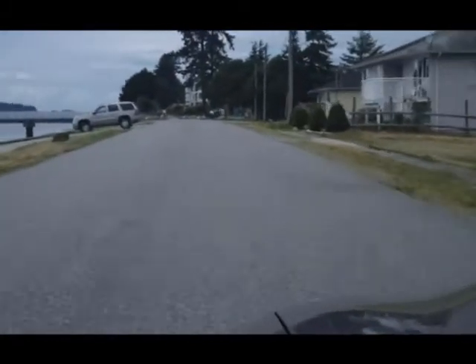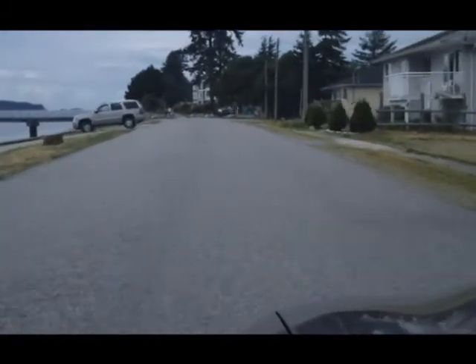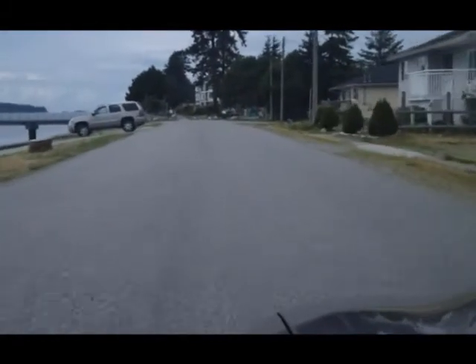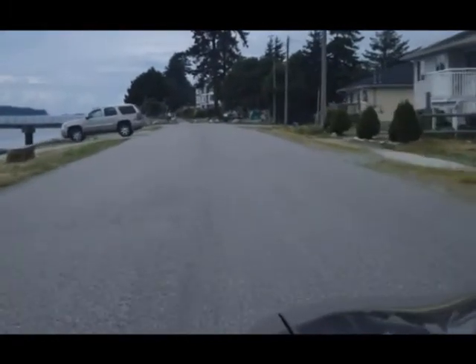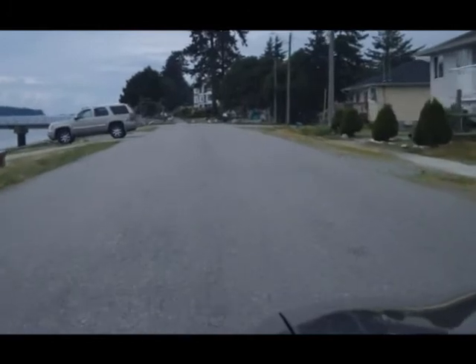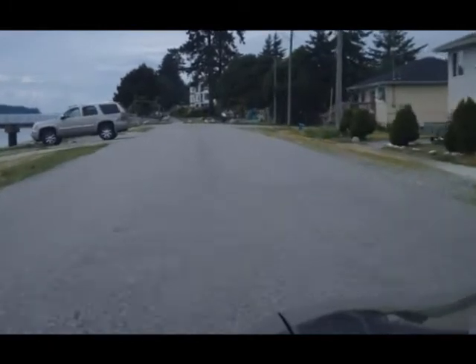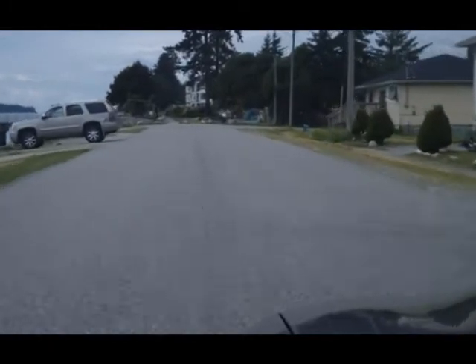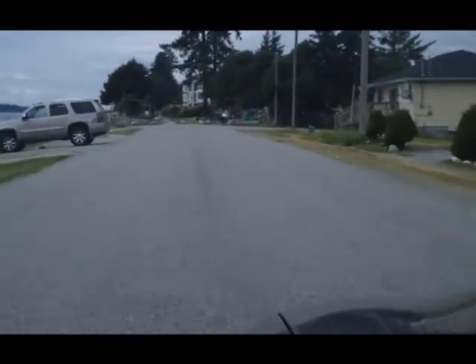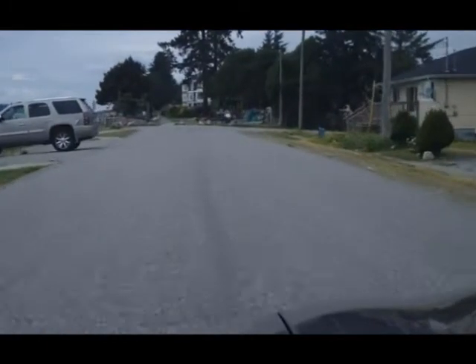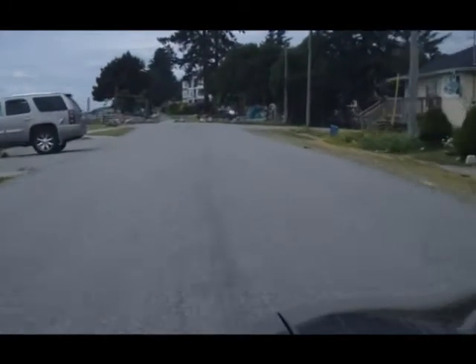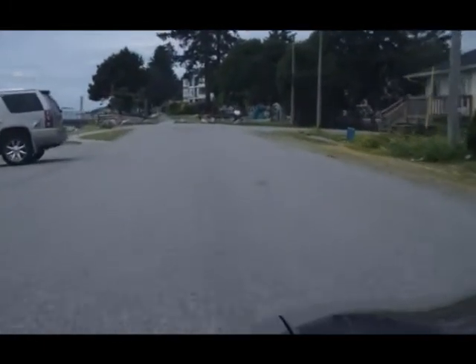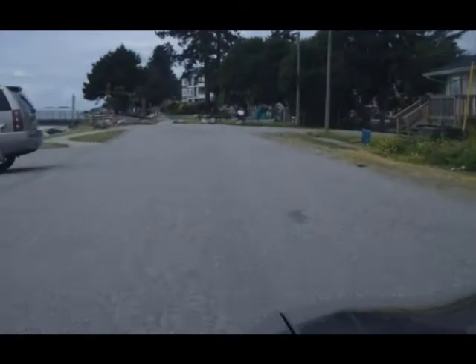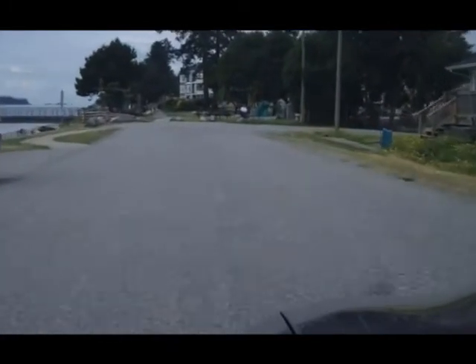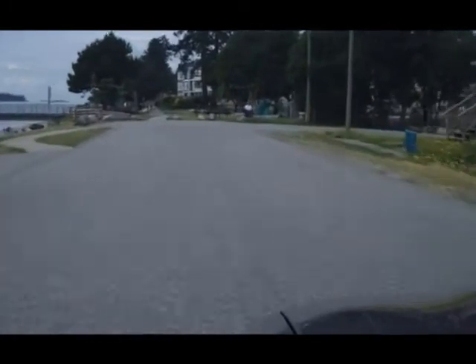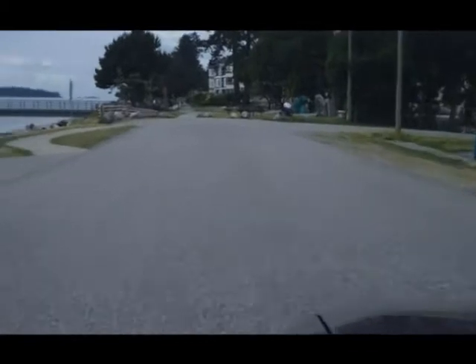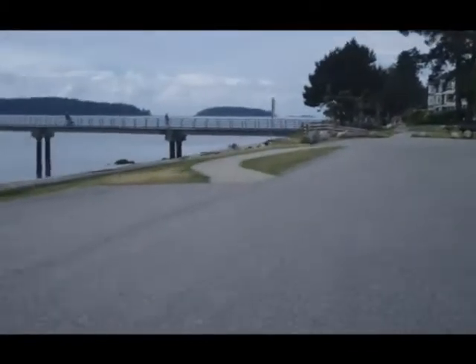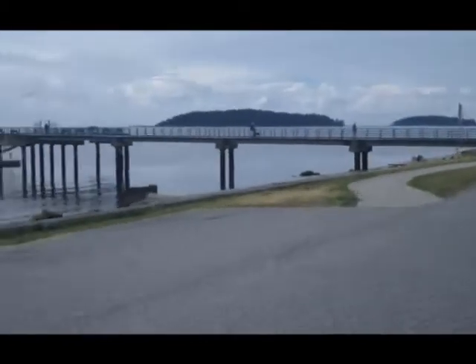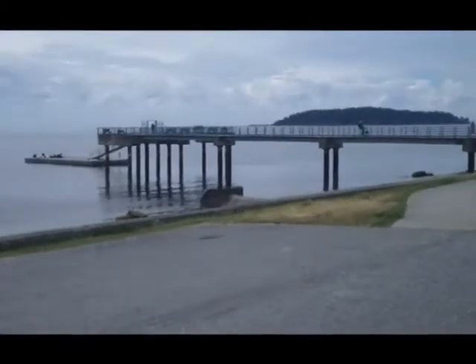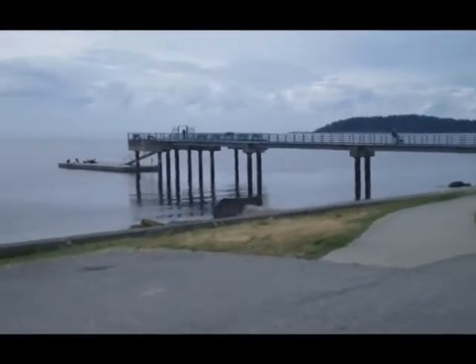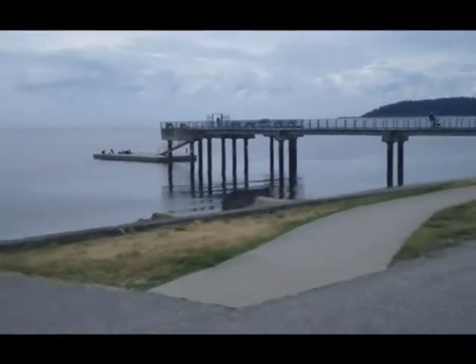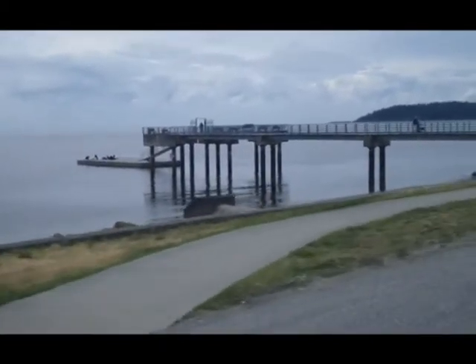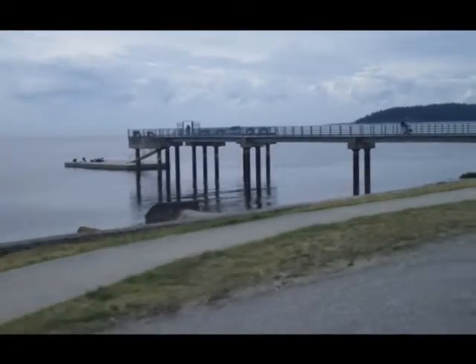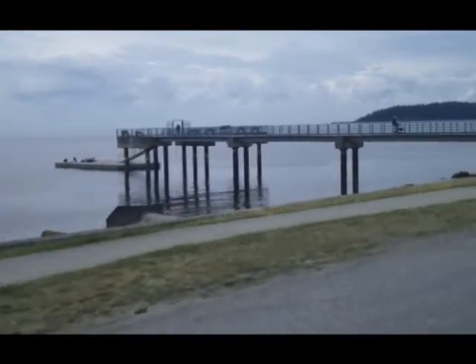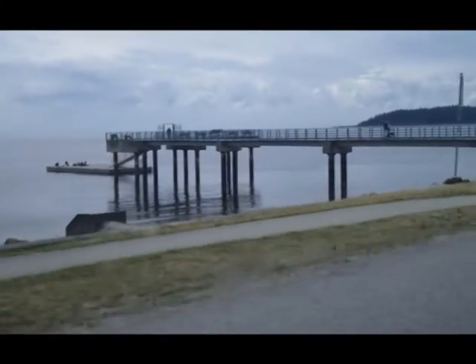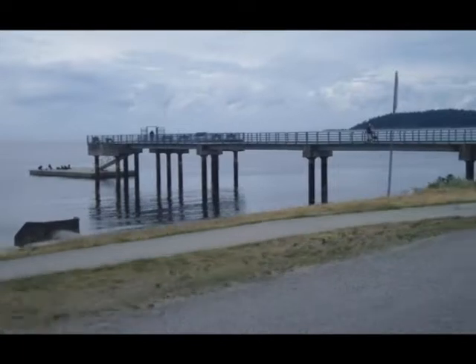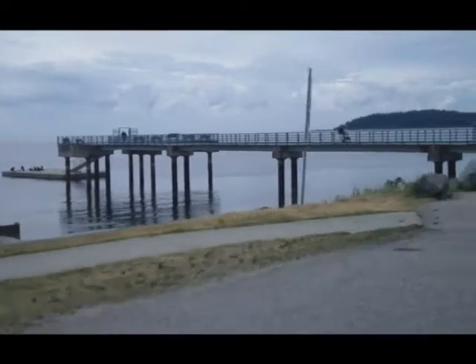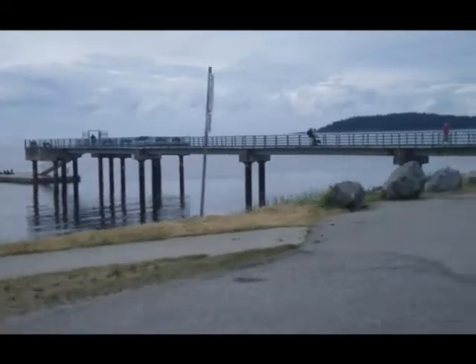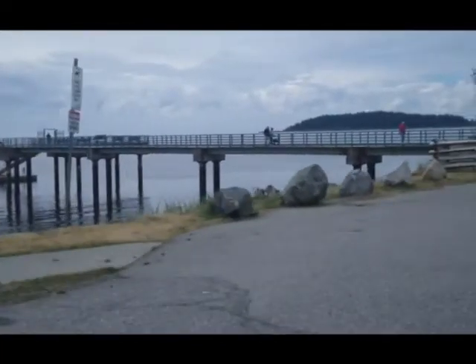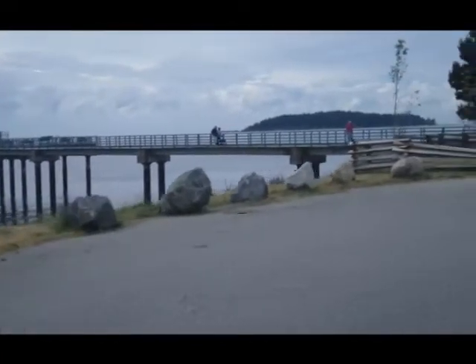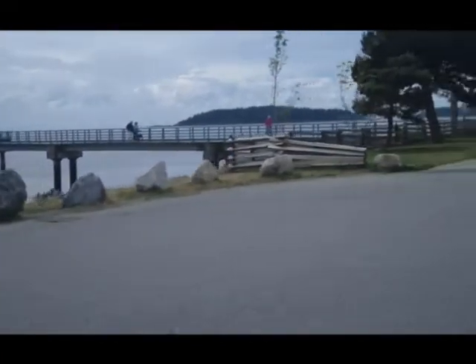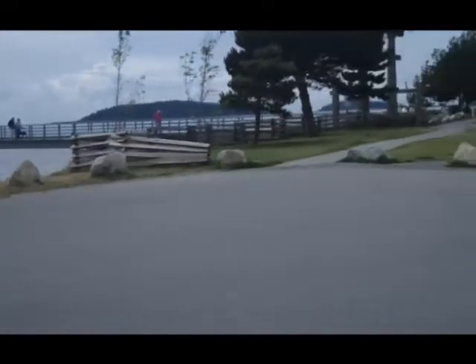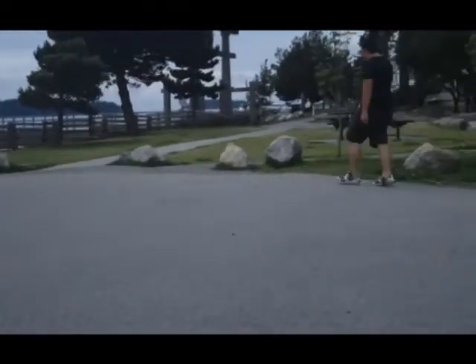It's a Monday business day, so not too much happening, but there are a few people fishing out there off the dock. Very peaceful, nice little stretch of area.